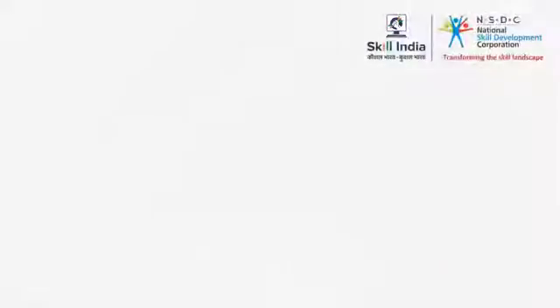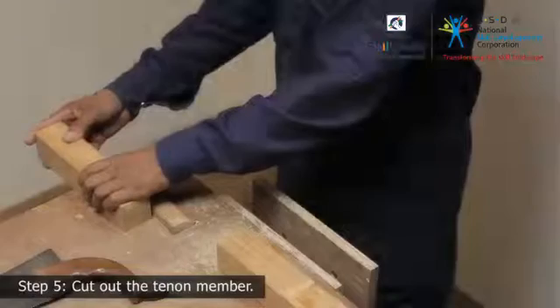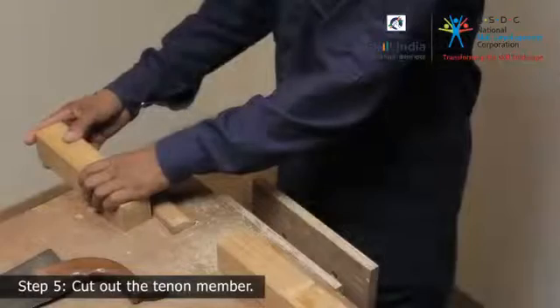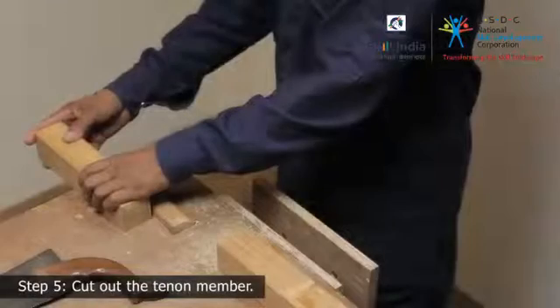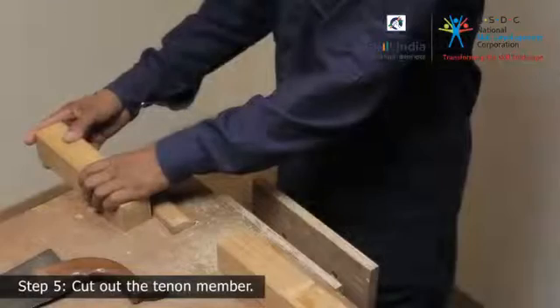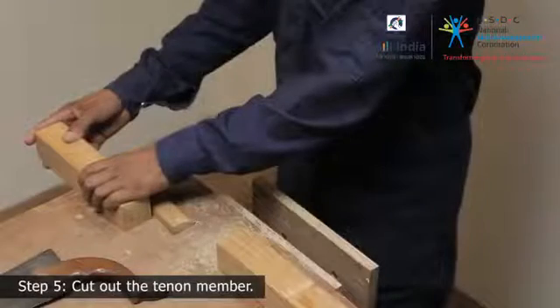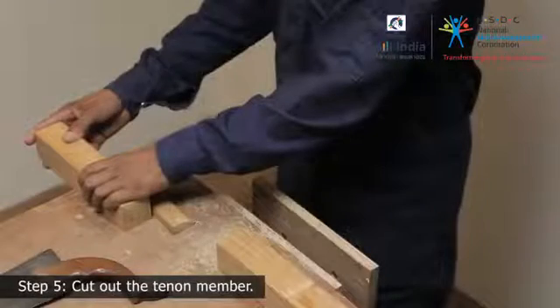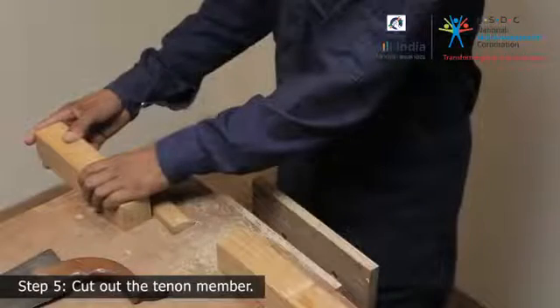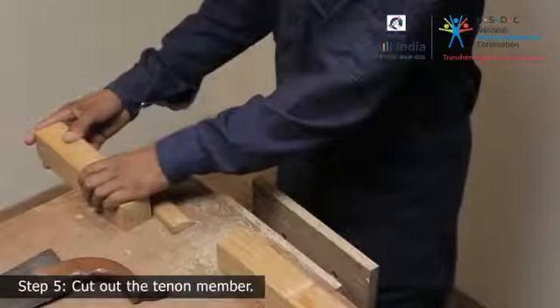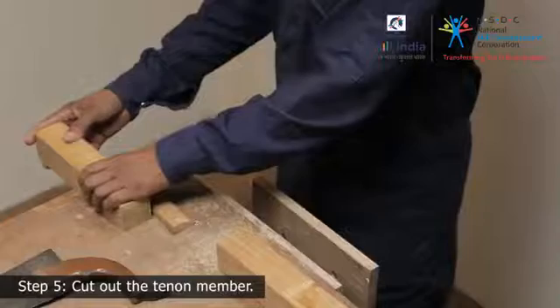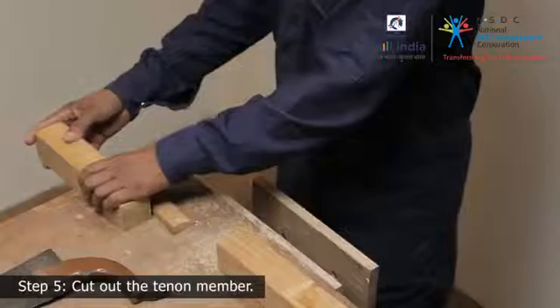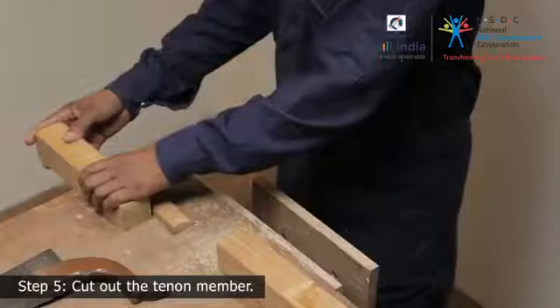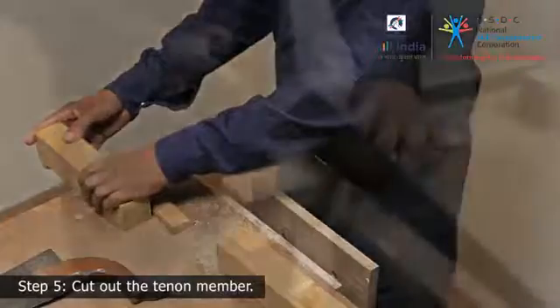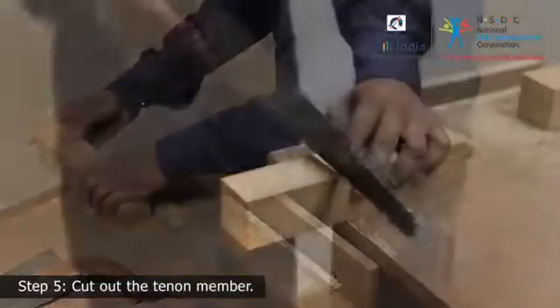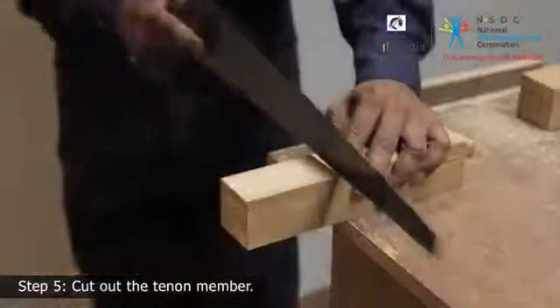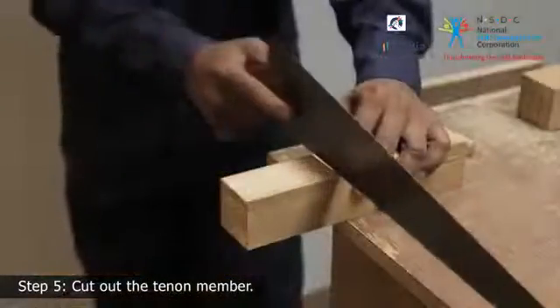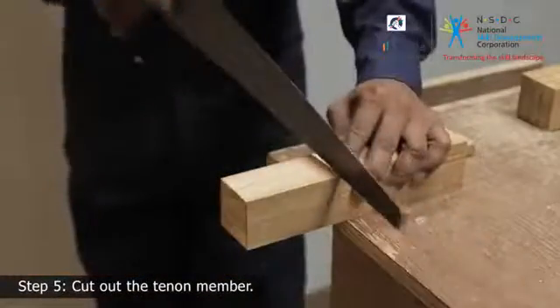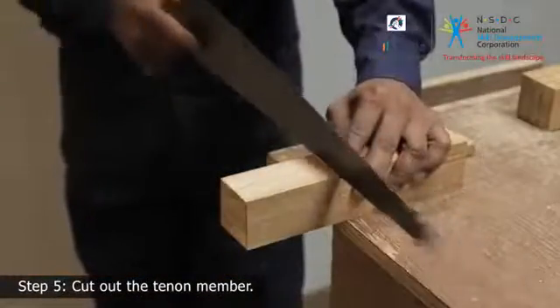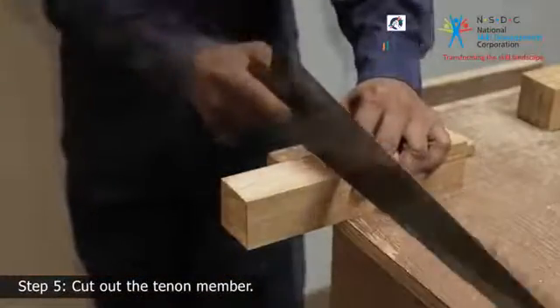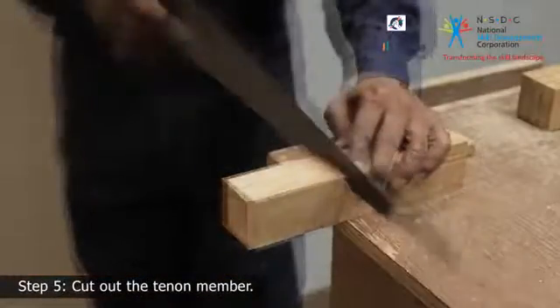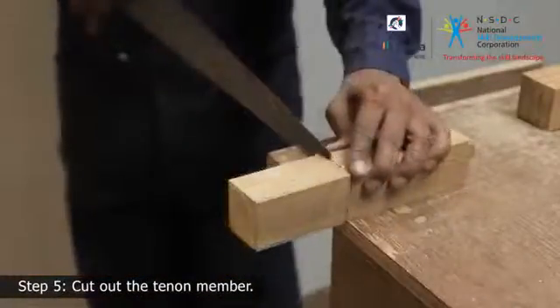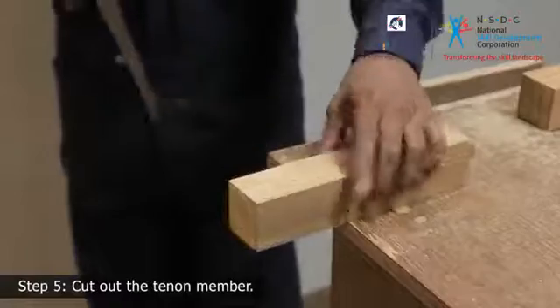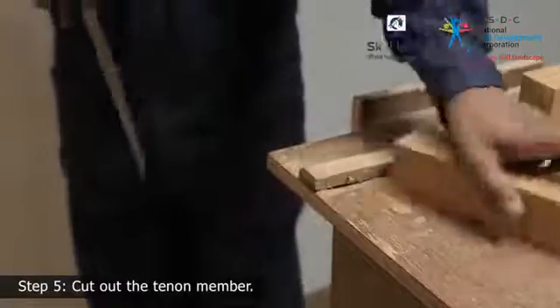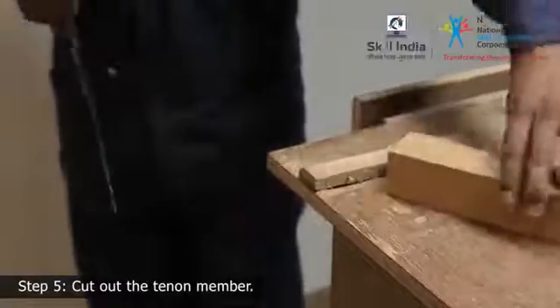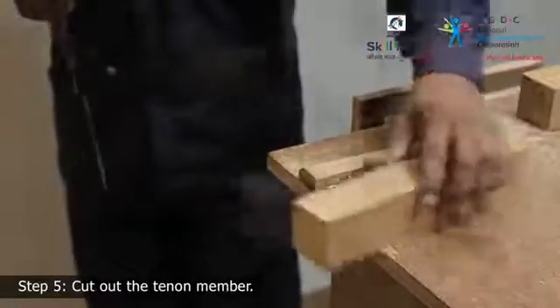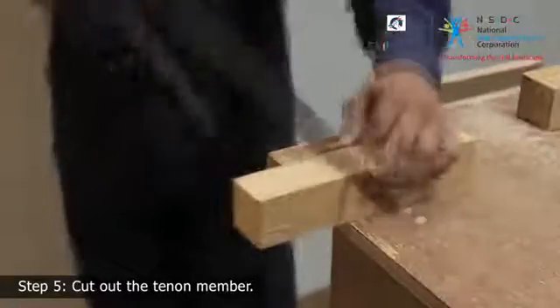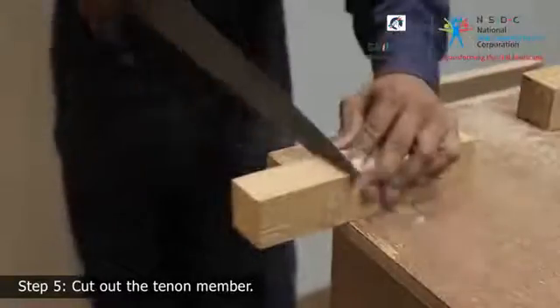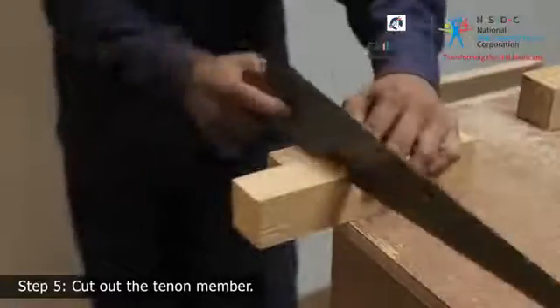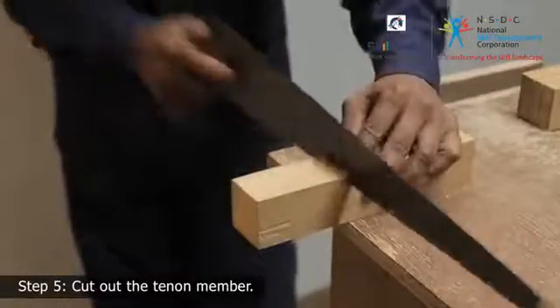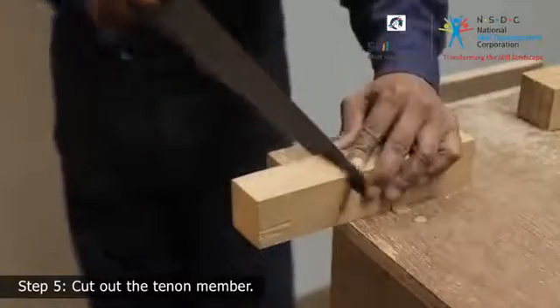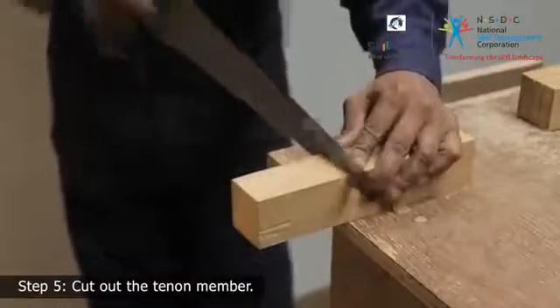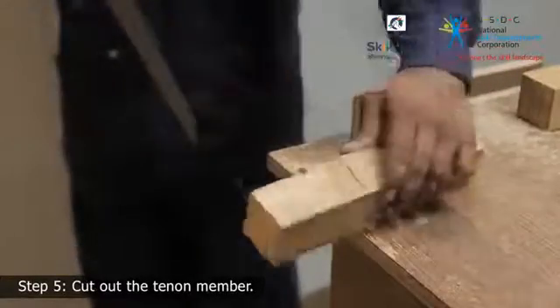Step 5. Secure the wooden piece to the bench top to cut the matching tenon. Use a handsaw to make vertical cuts. Saw it down till the tenon member from both sides.